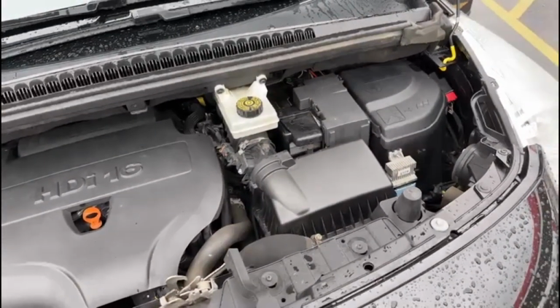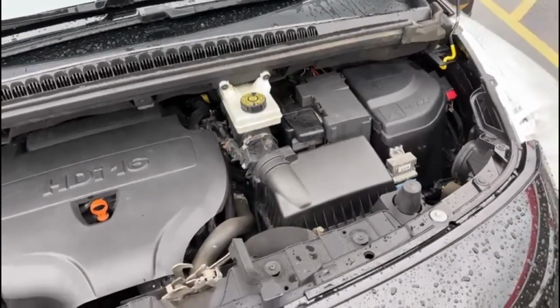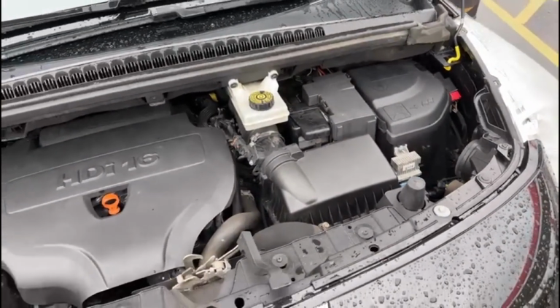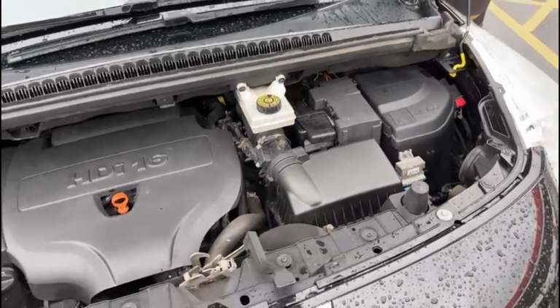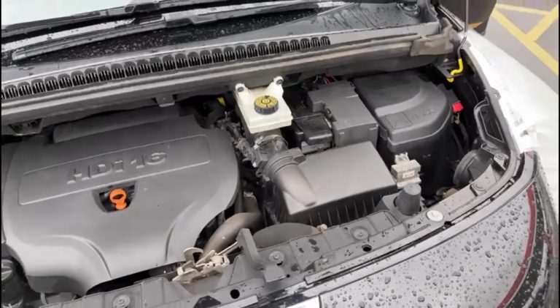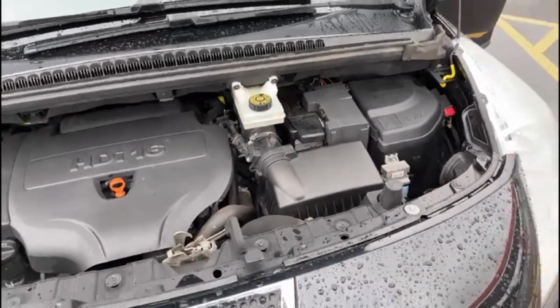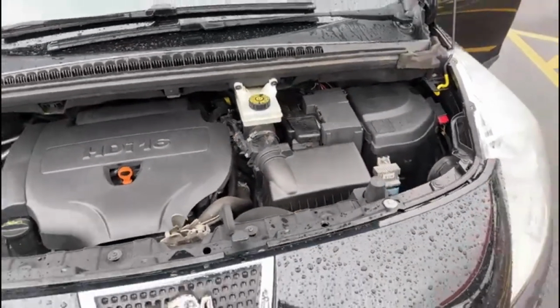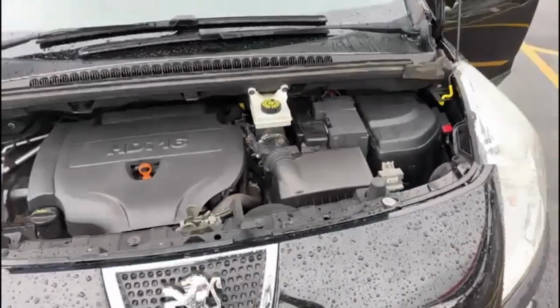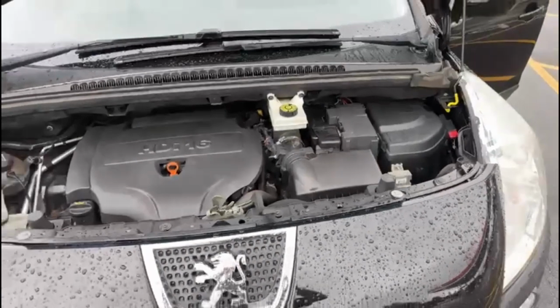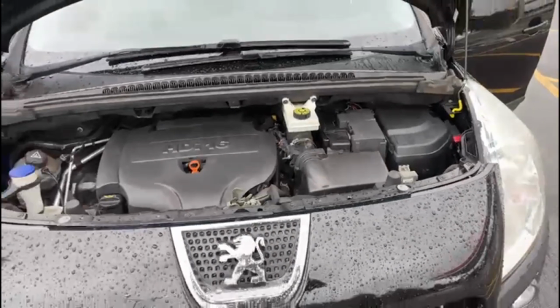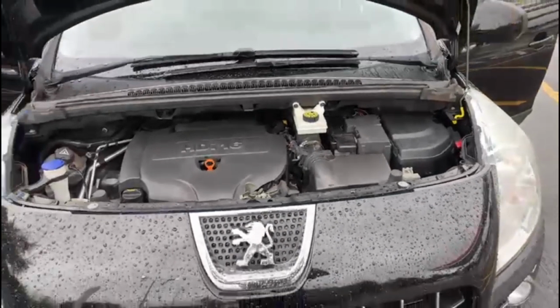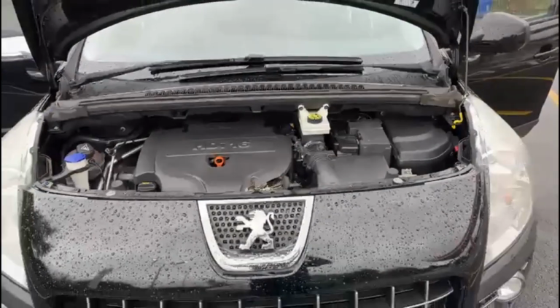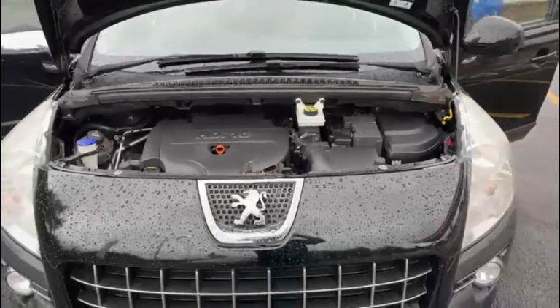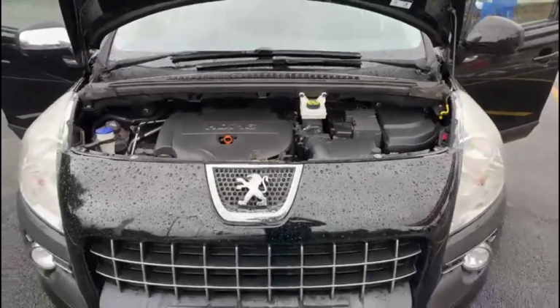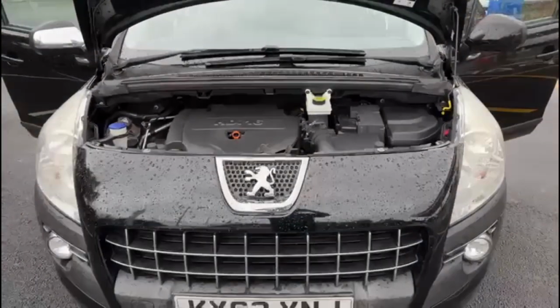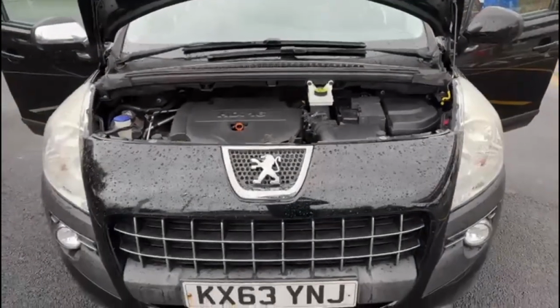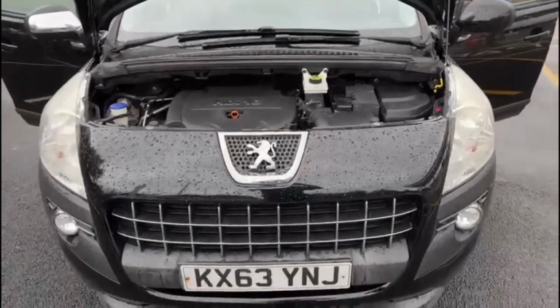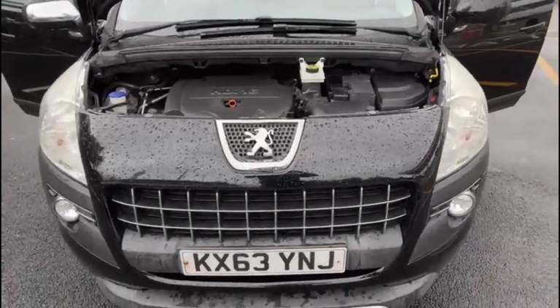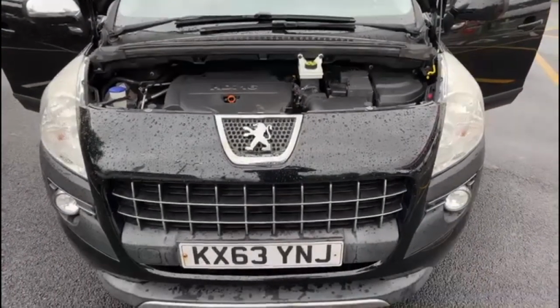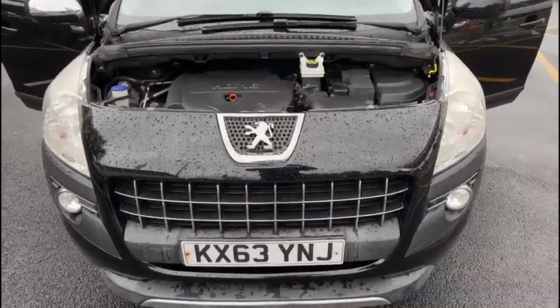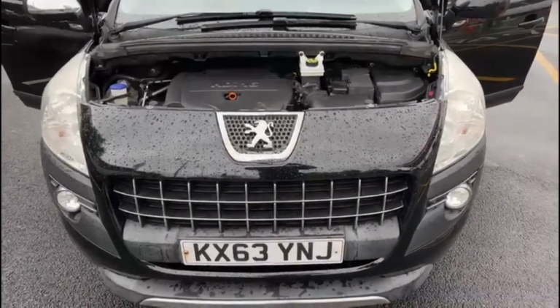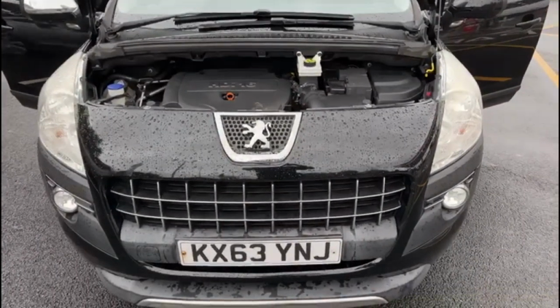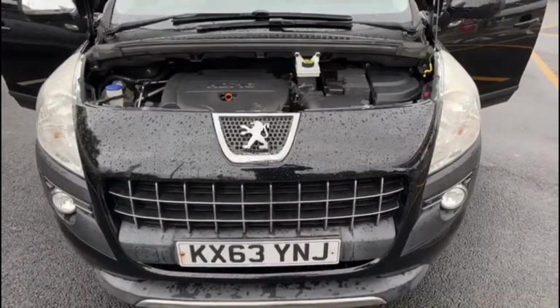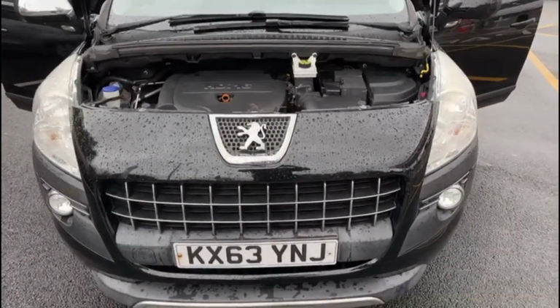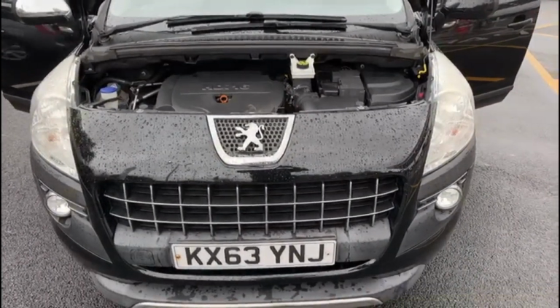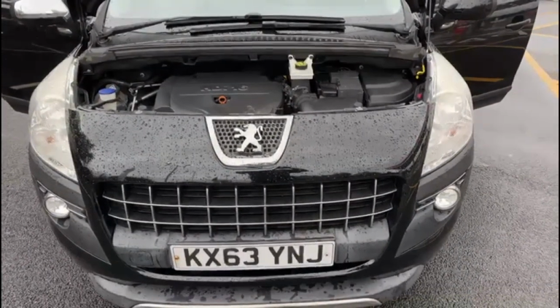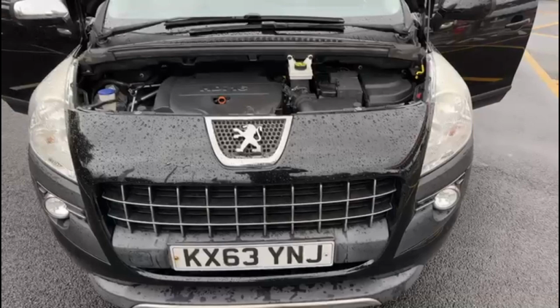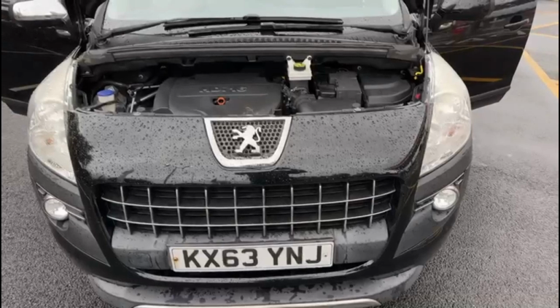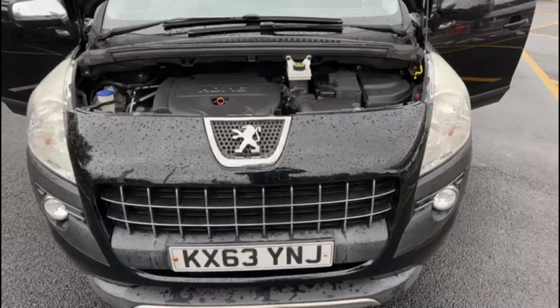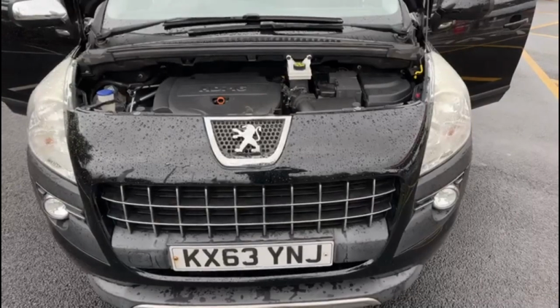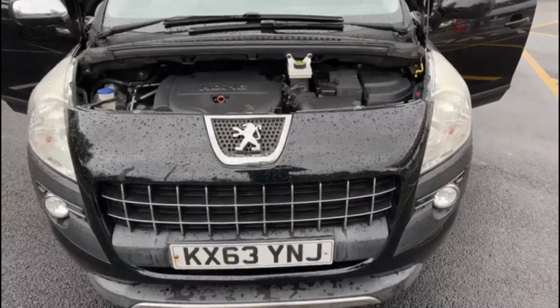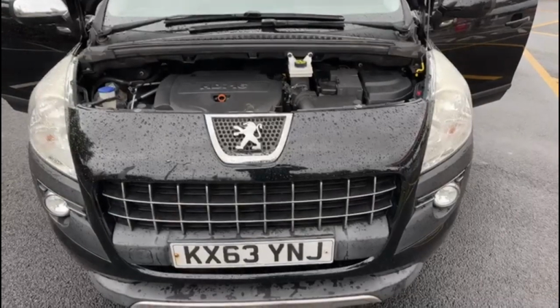I appreciate you can't see a great deal under the bonnet on the video, but I'm going to show you the coolant's clean, there's no oil leaks and everything does as it should.